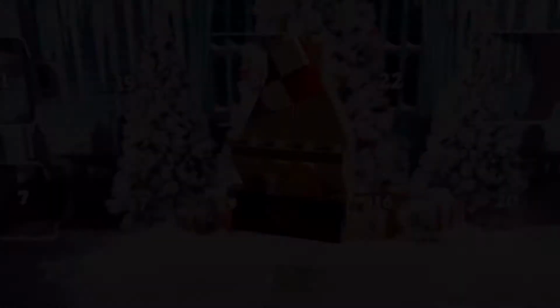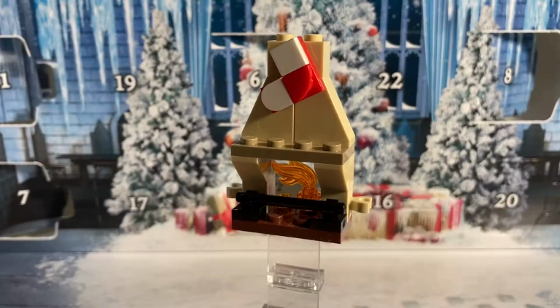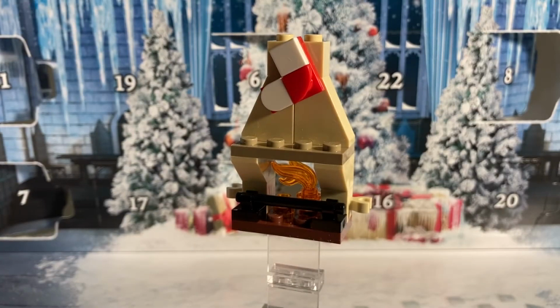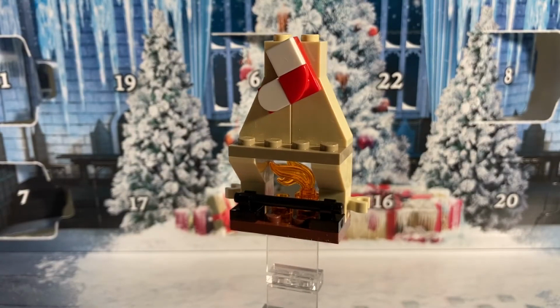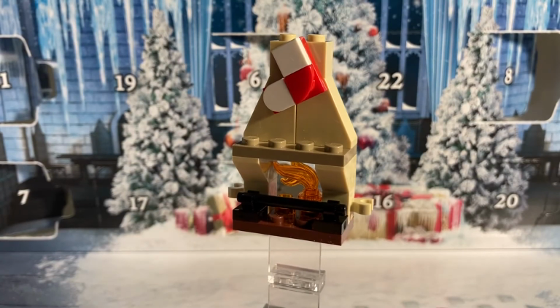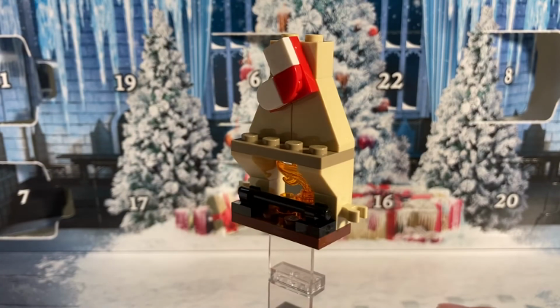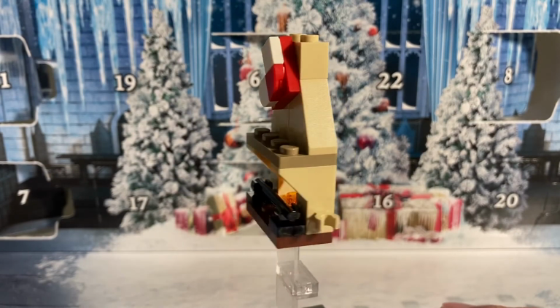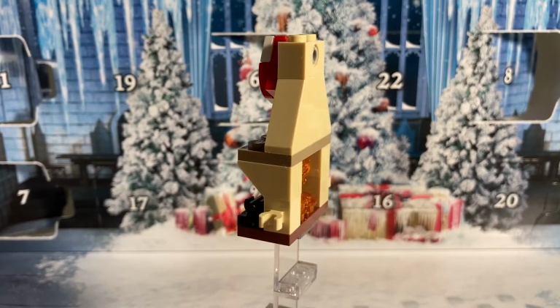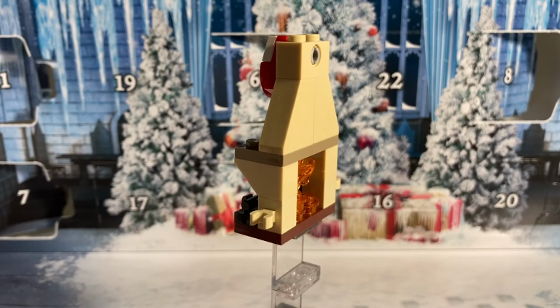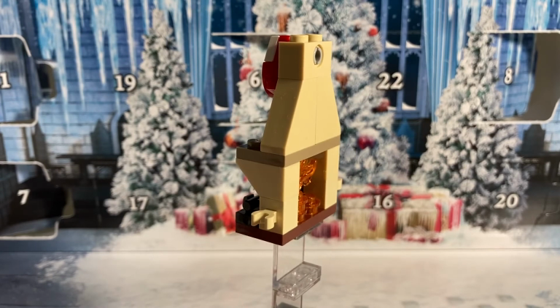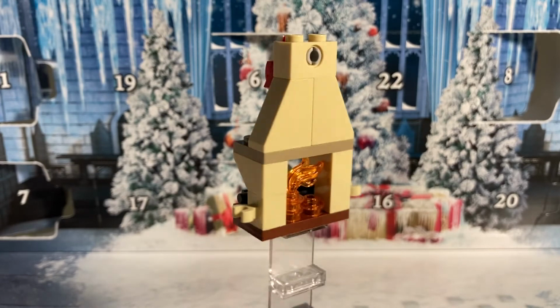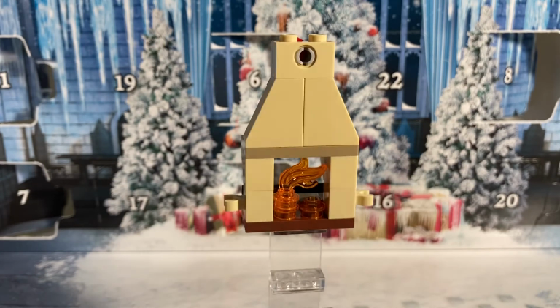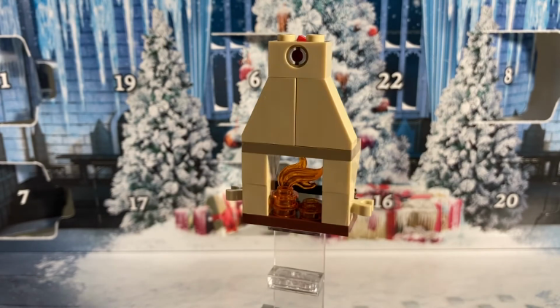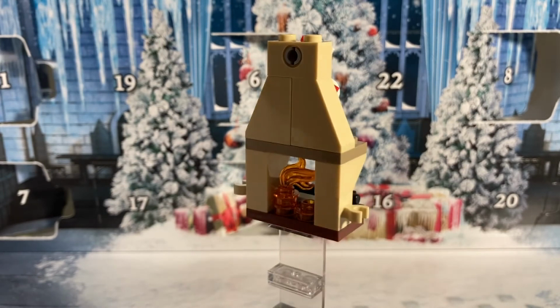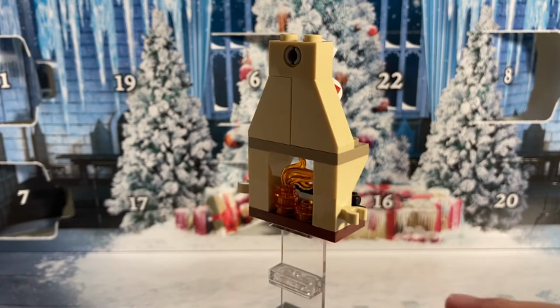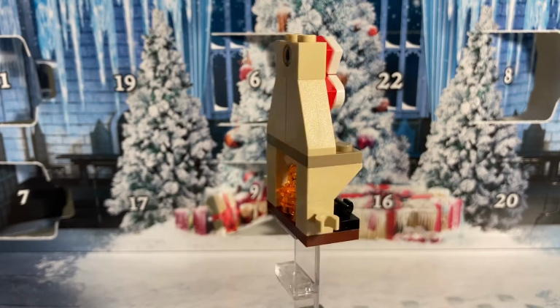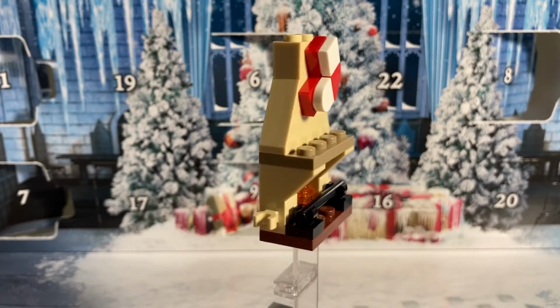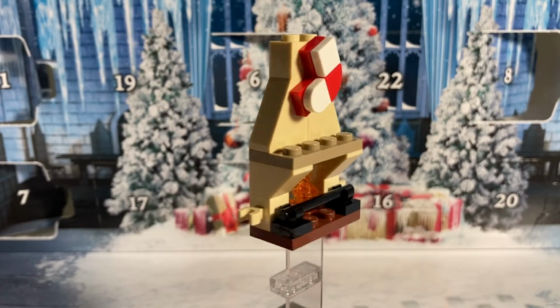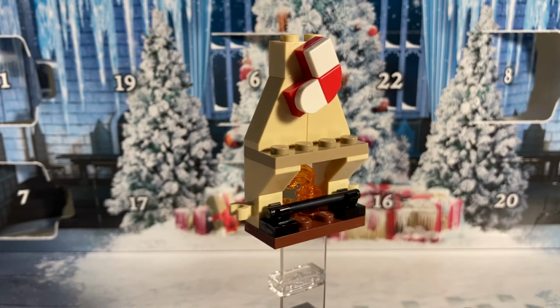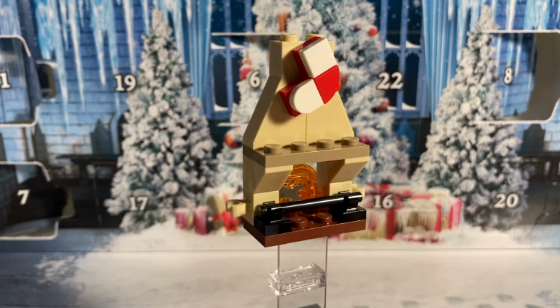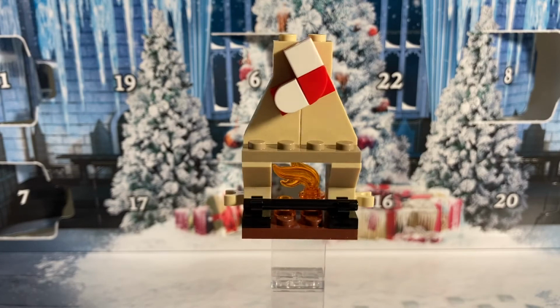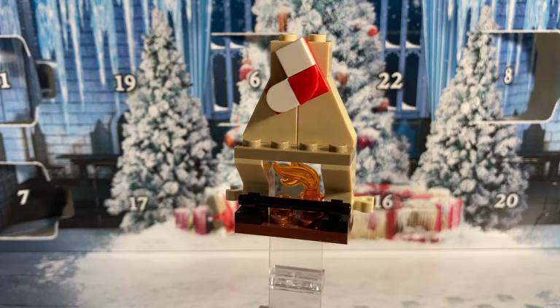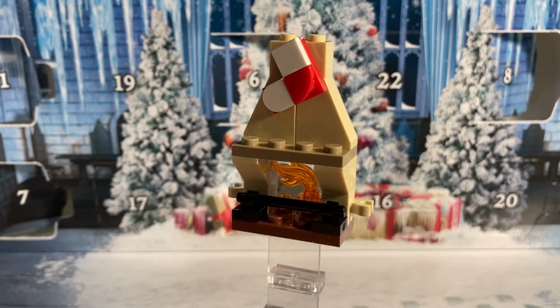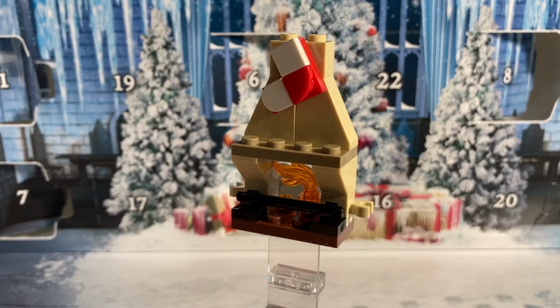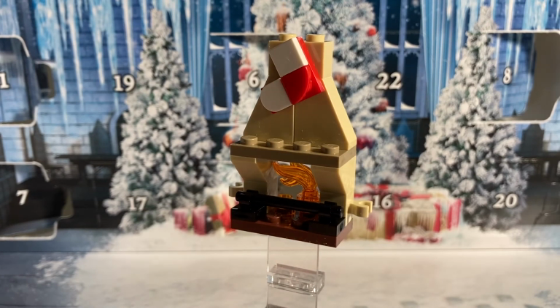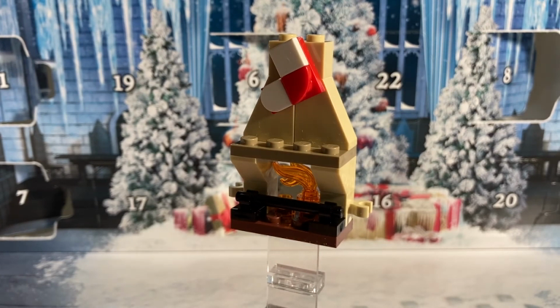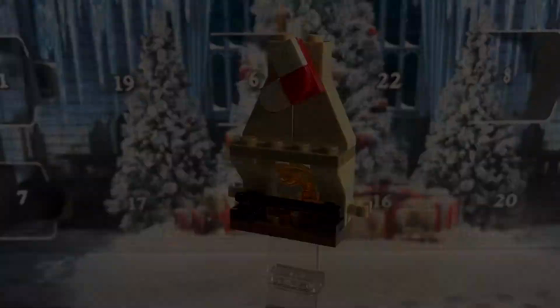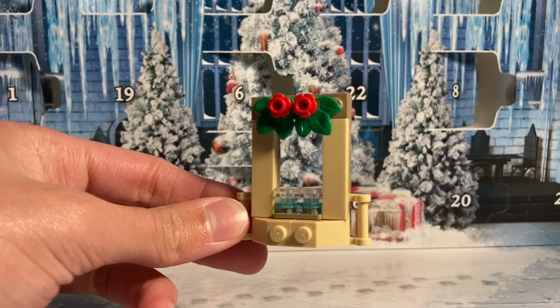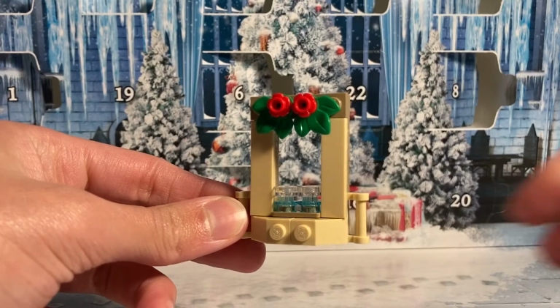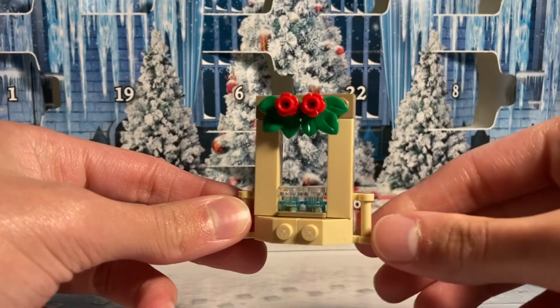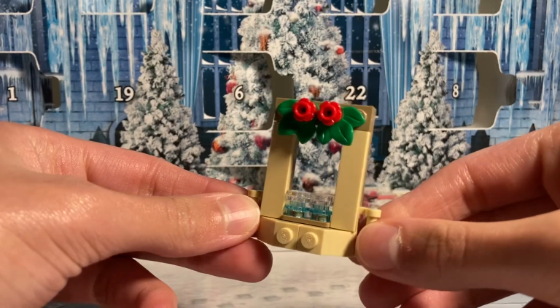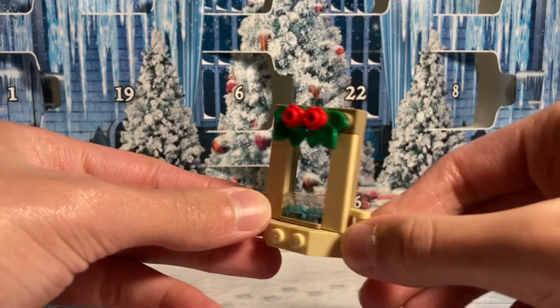For day number eleven we got this really nicely built fireplace. You can see the trans orange pieces on the bottom to represent the flames, and it includes a nice little stocking too.